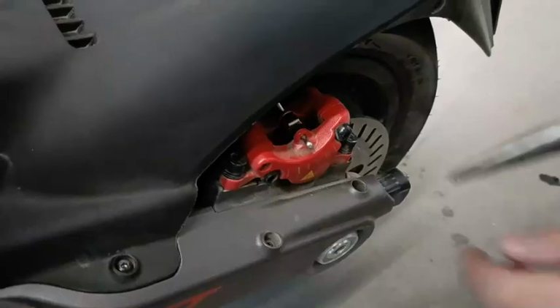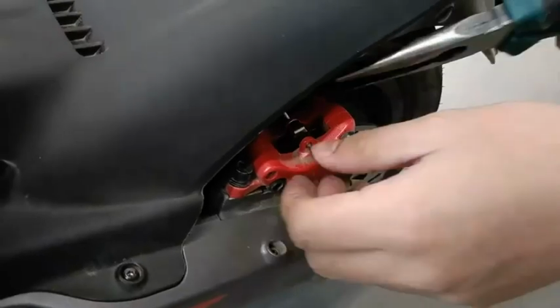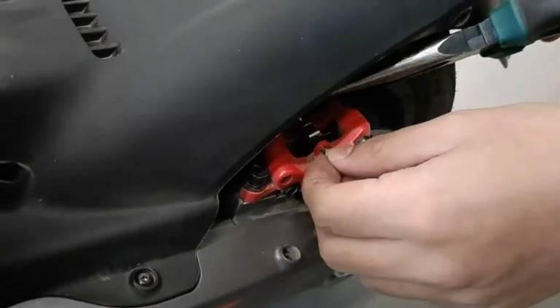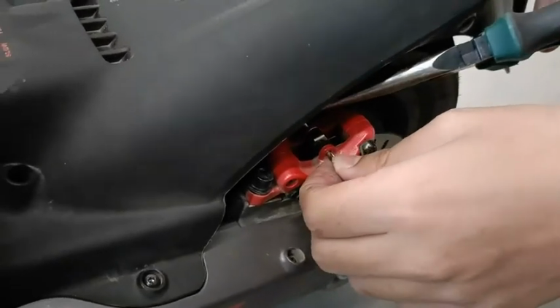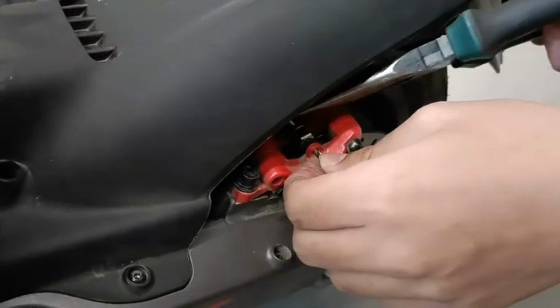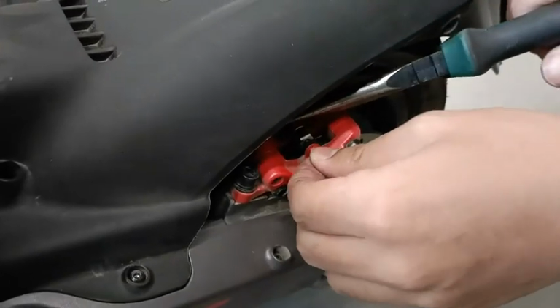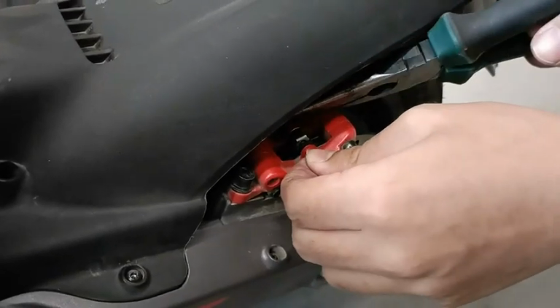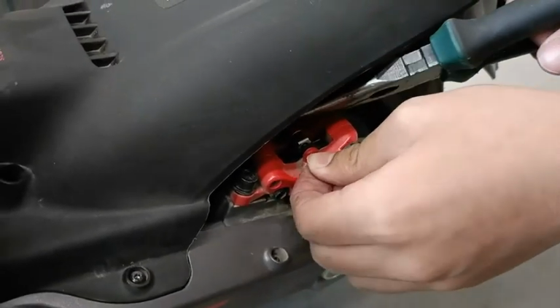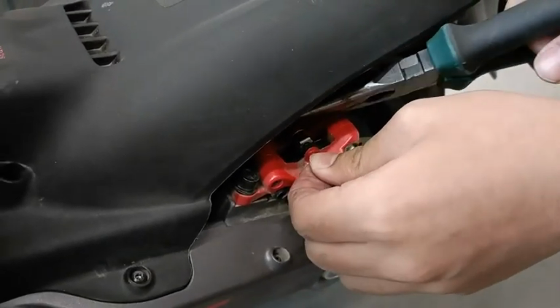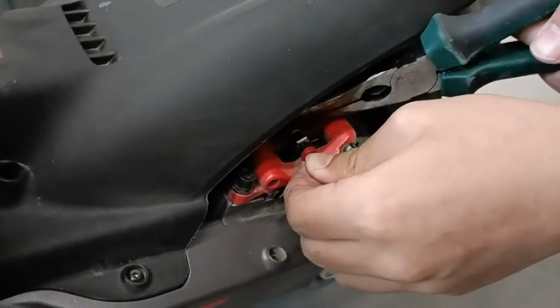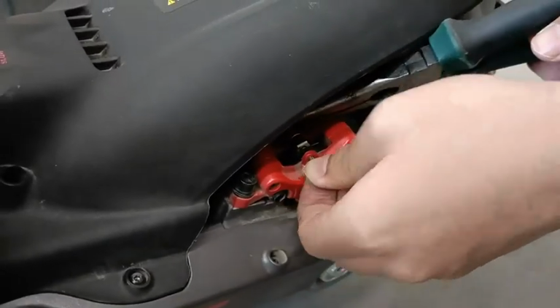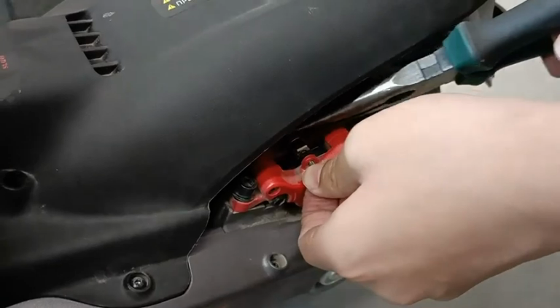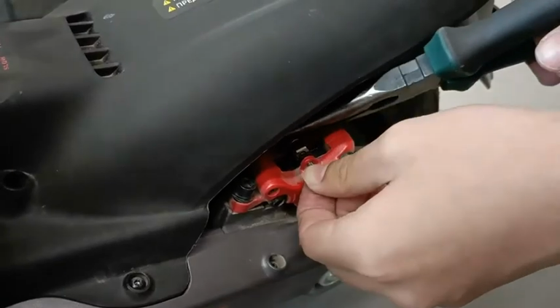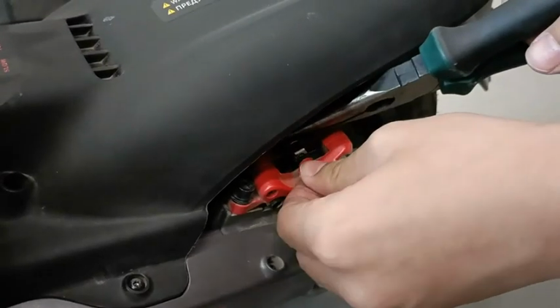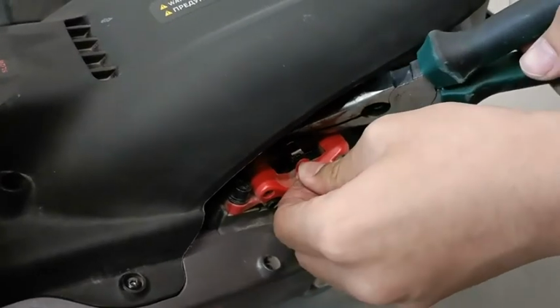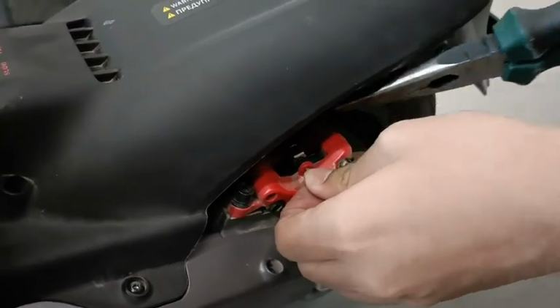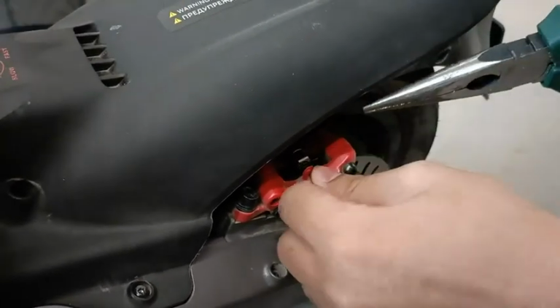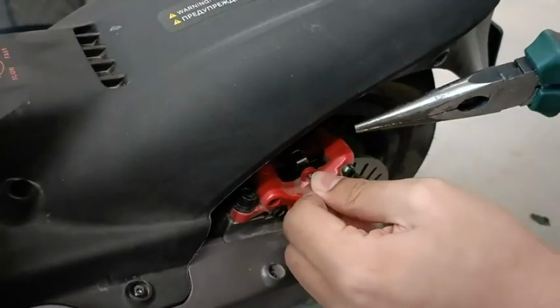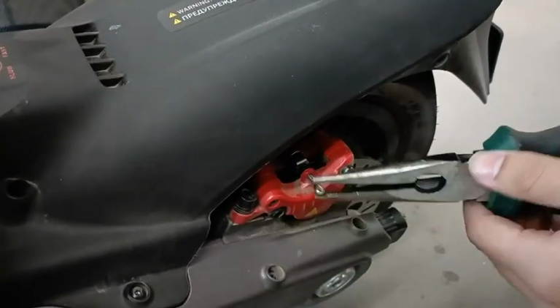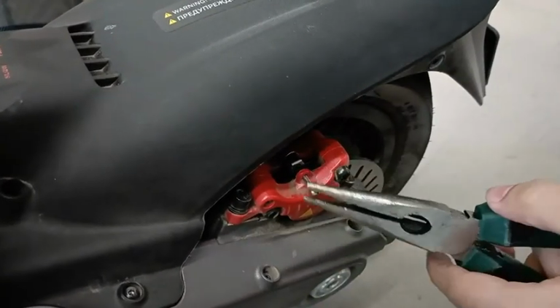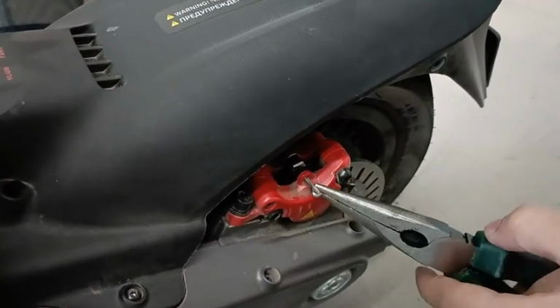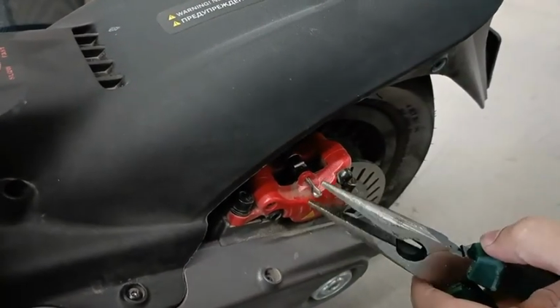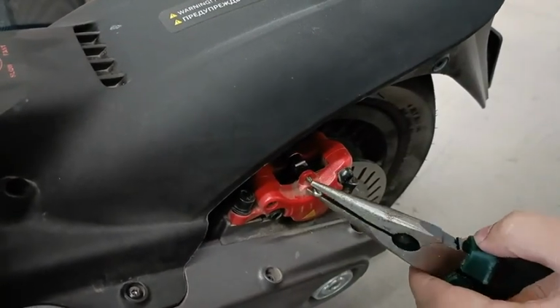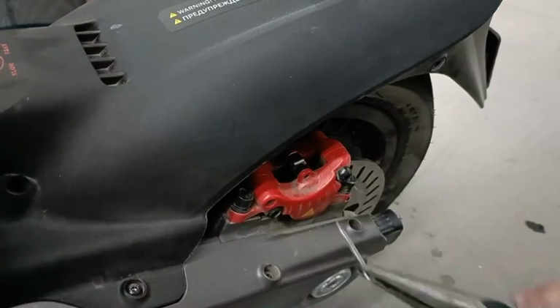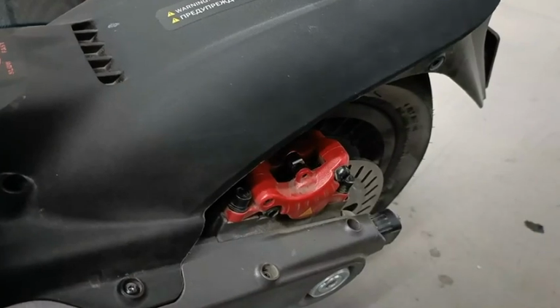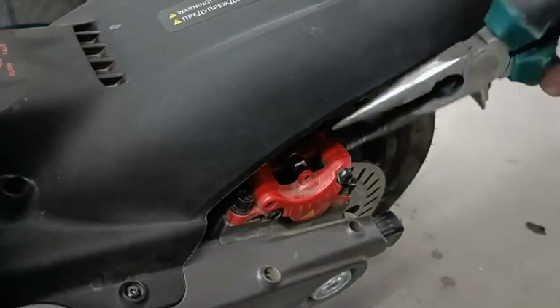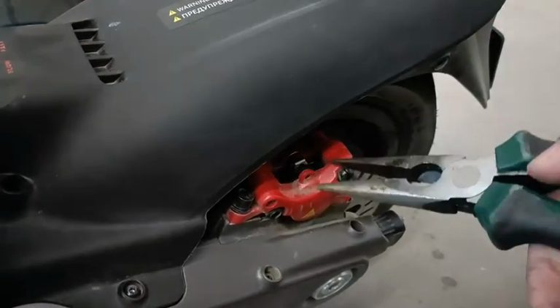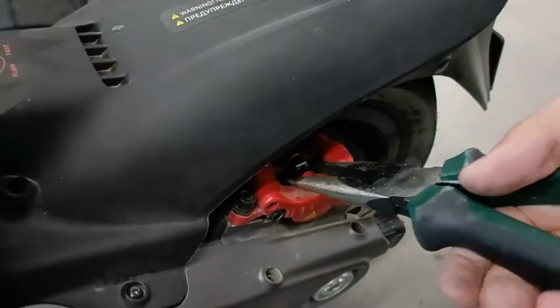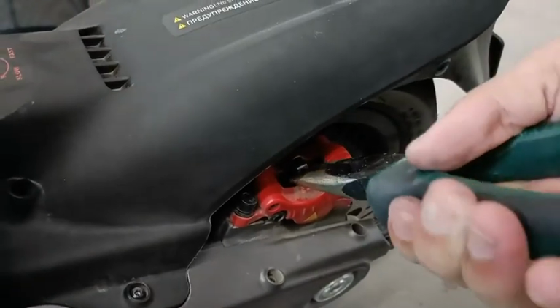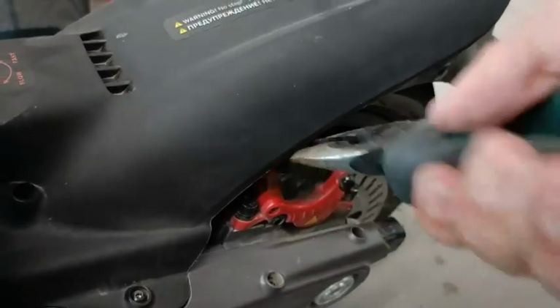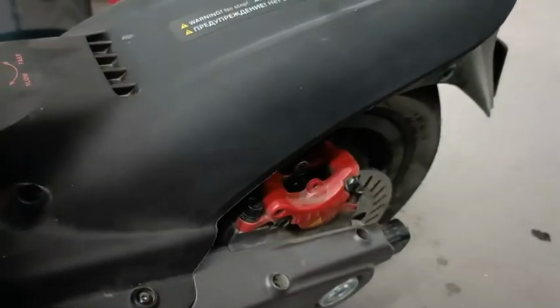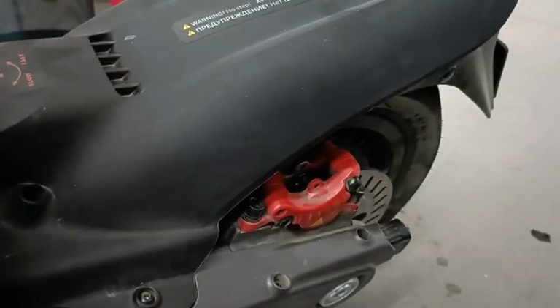So first we use the nose plier to straighten the locking pin. After the locking pin is straight, just use the nose plier to take out the pin and then clip out the brake pads.